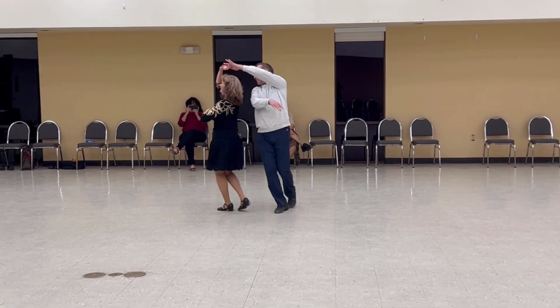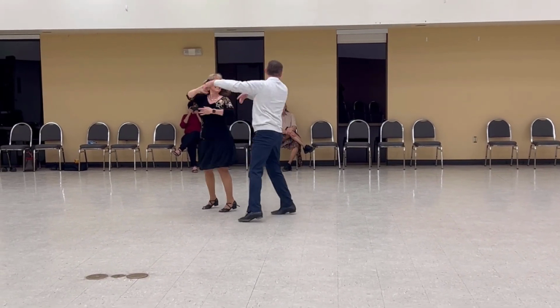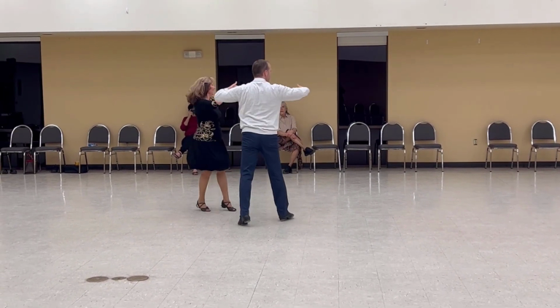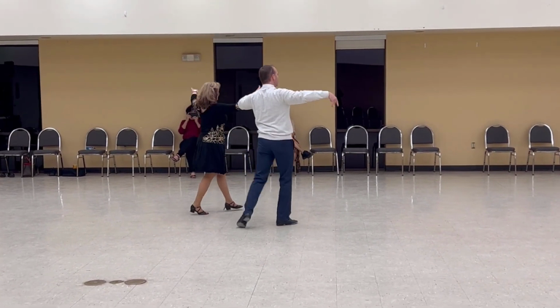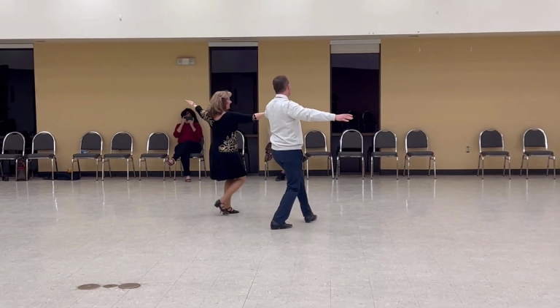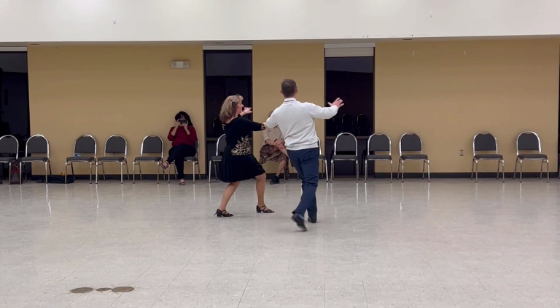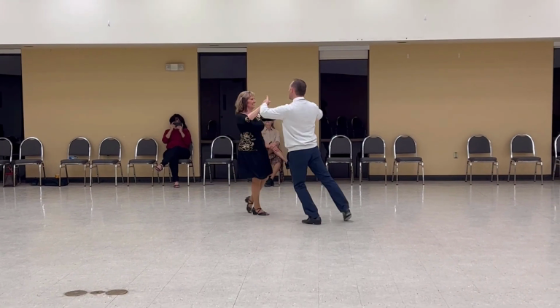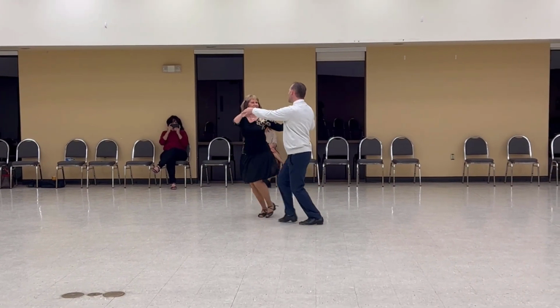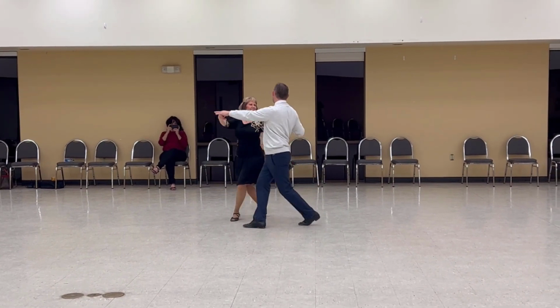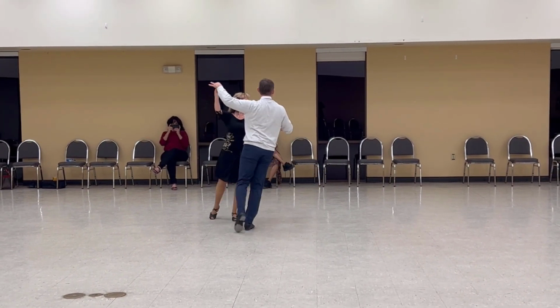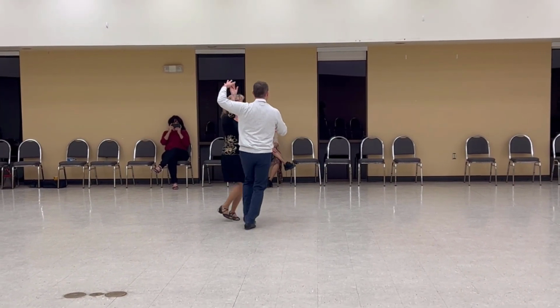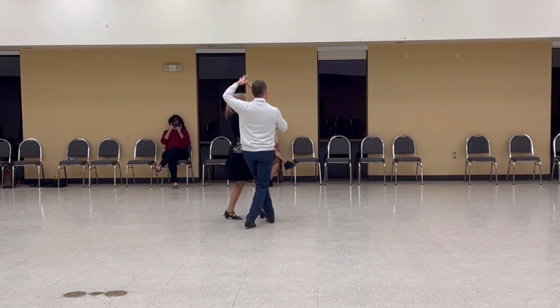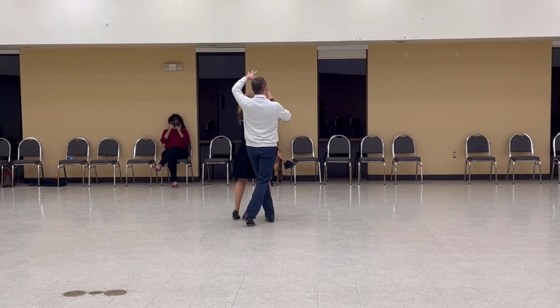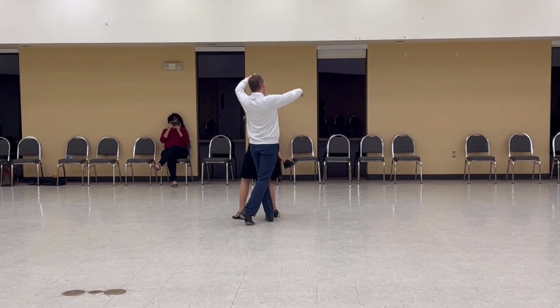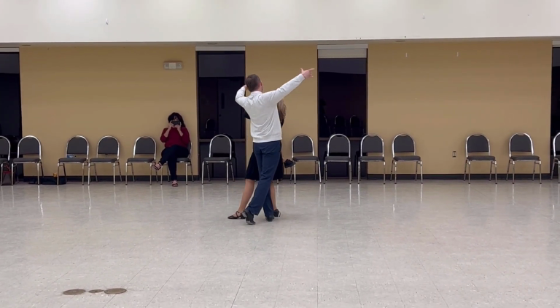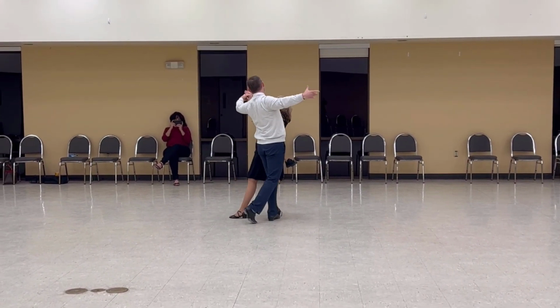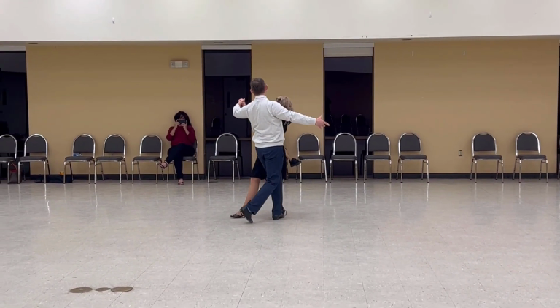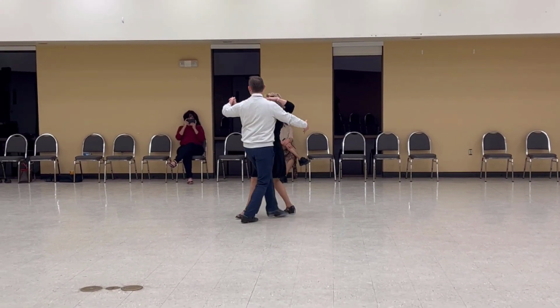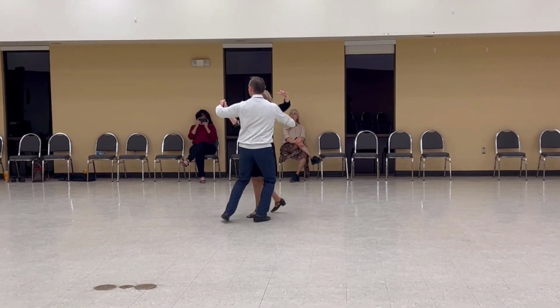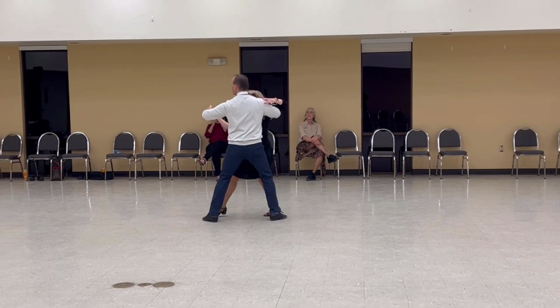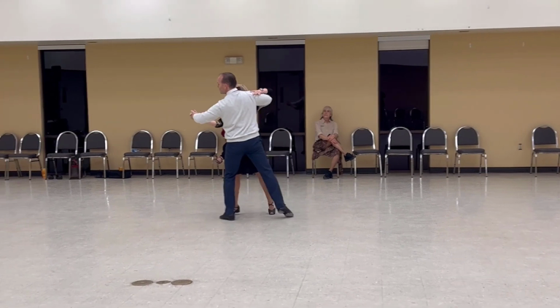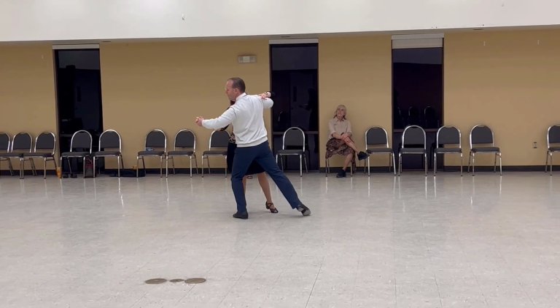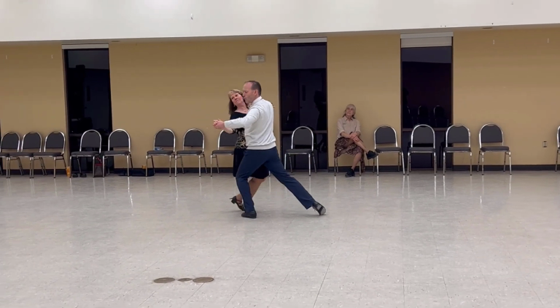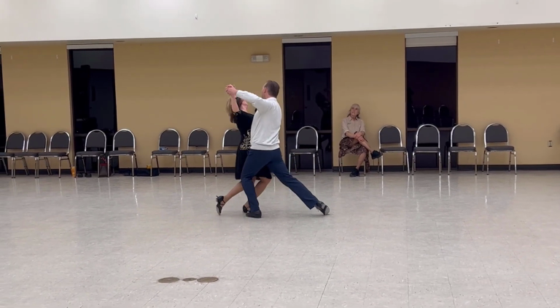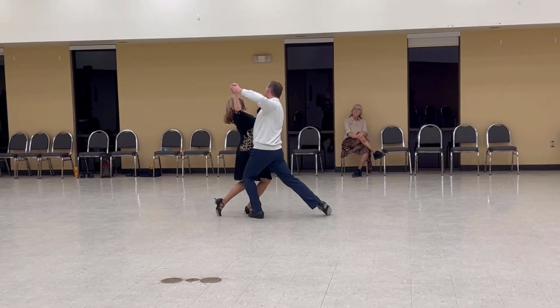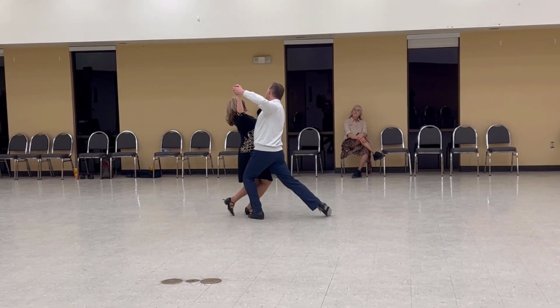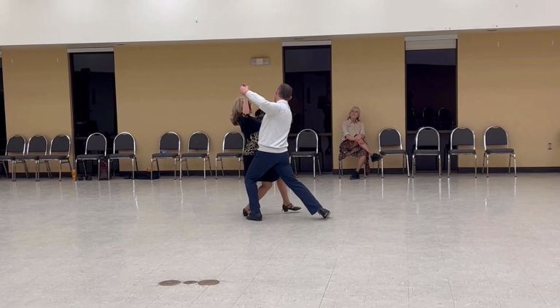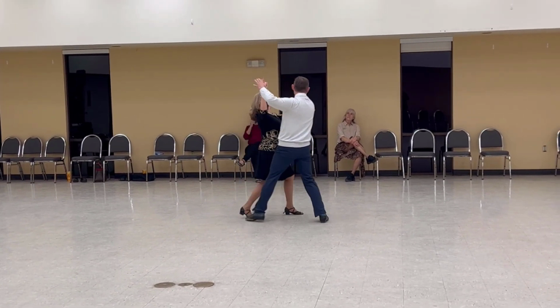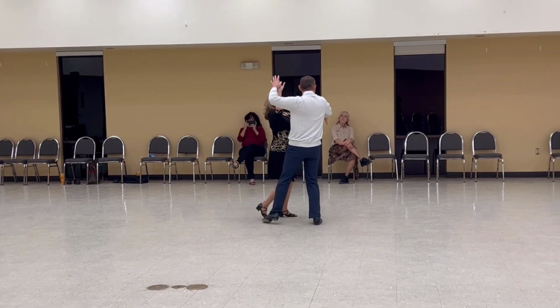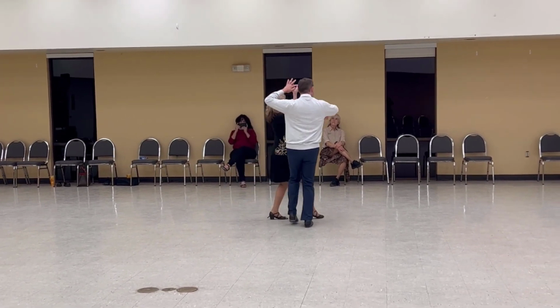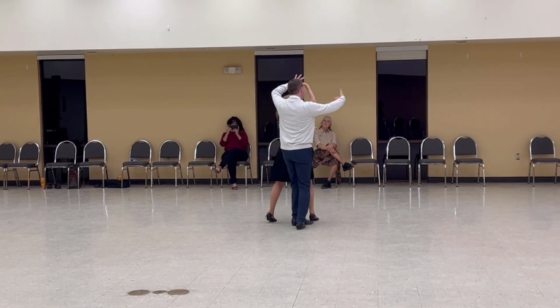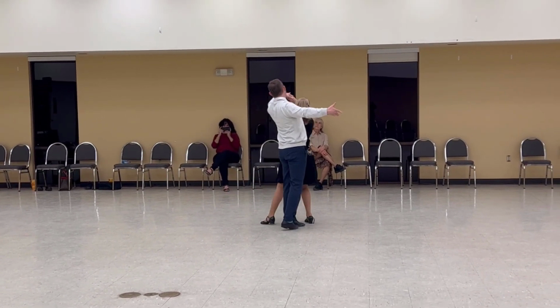Chain side lady inside turn. Through swivel twice to butterfly. Slow curl to side car. Slow back to throw away oversway and extend. Recover through to reverse, lady curl side car. Box finish line and wall.